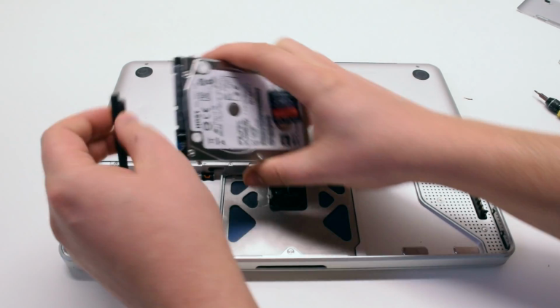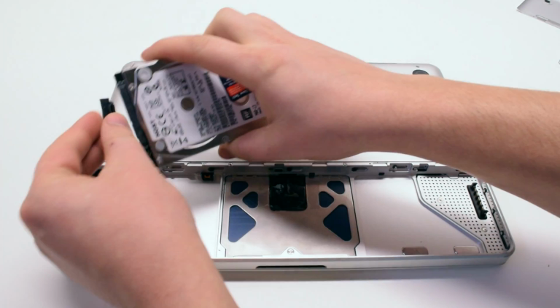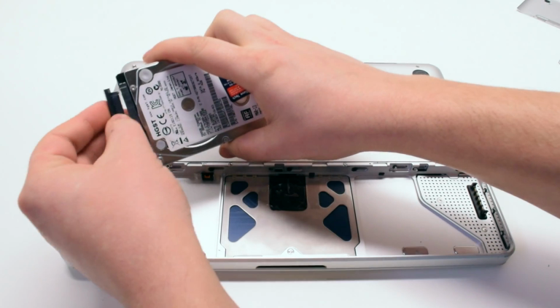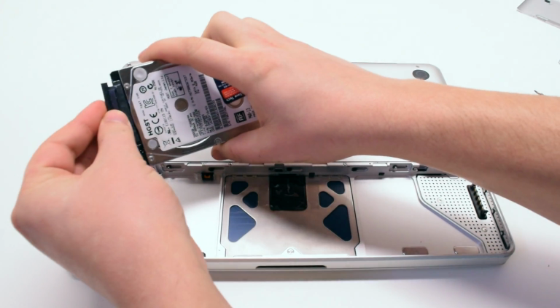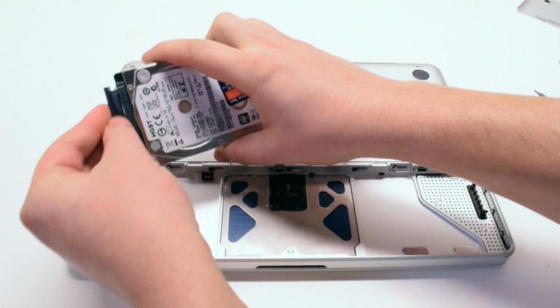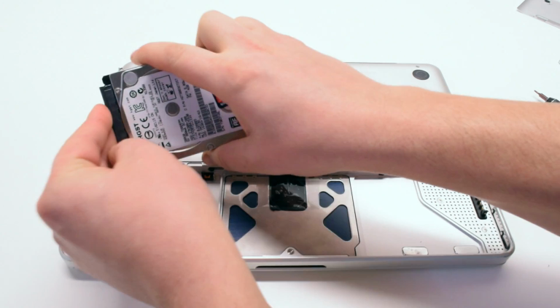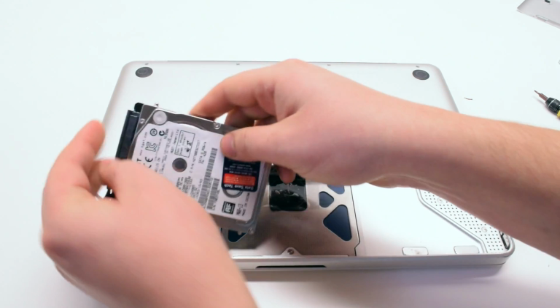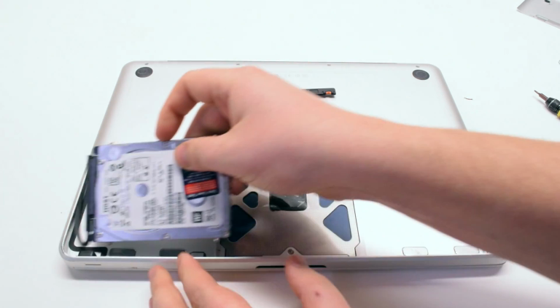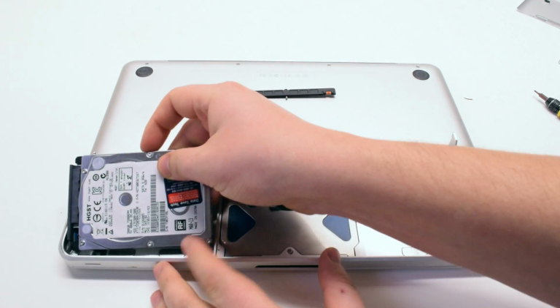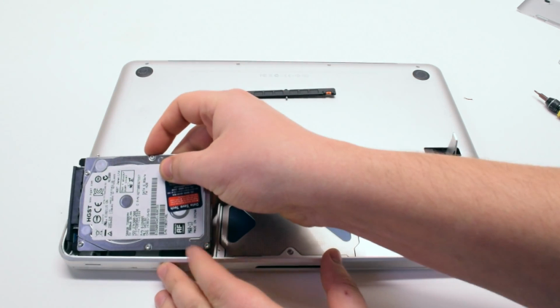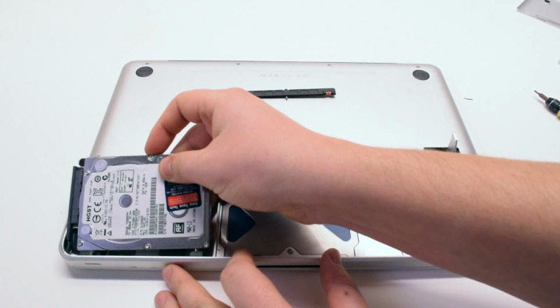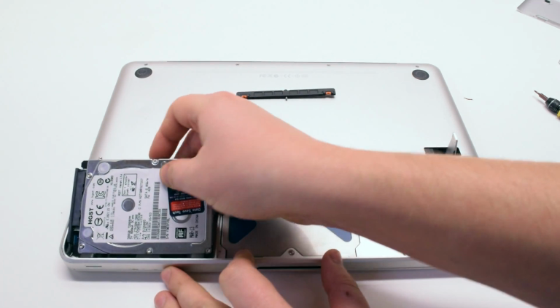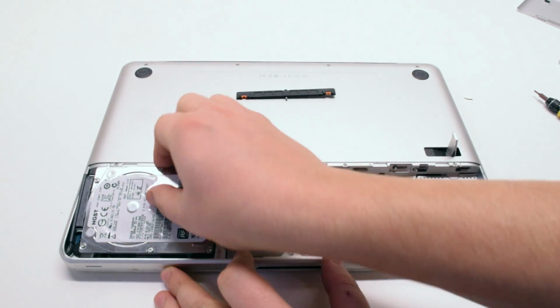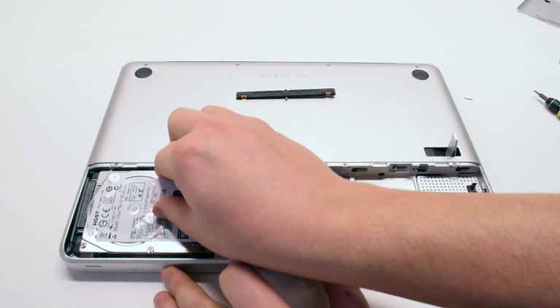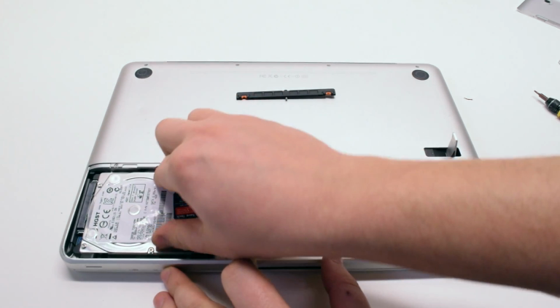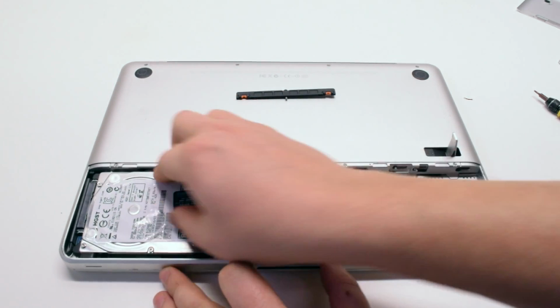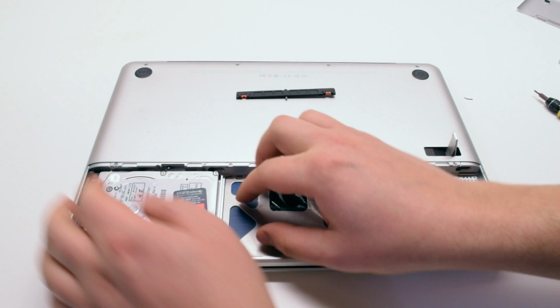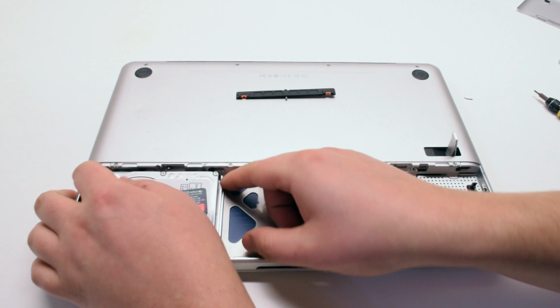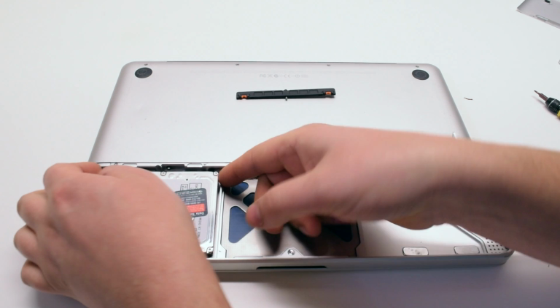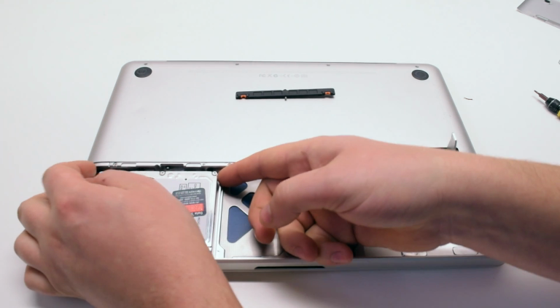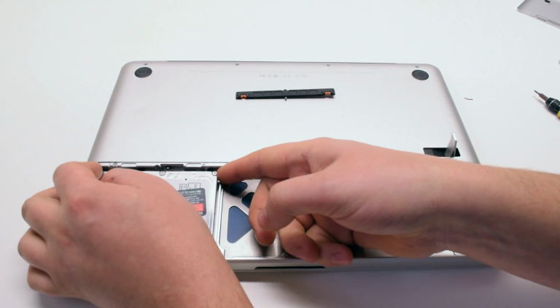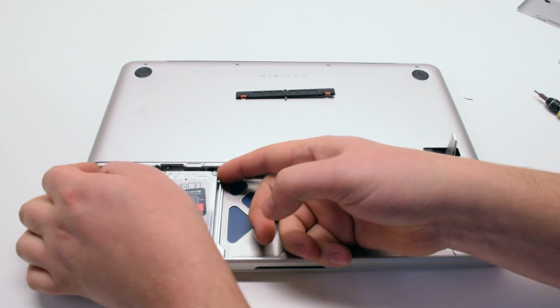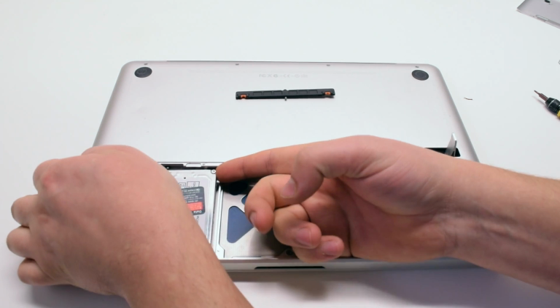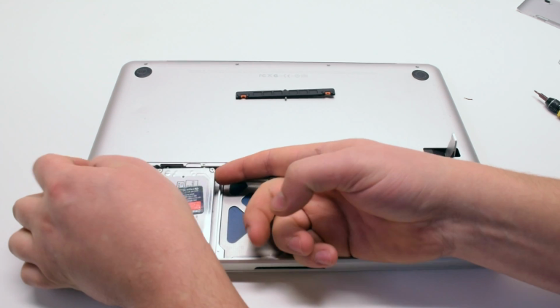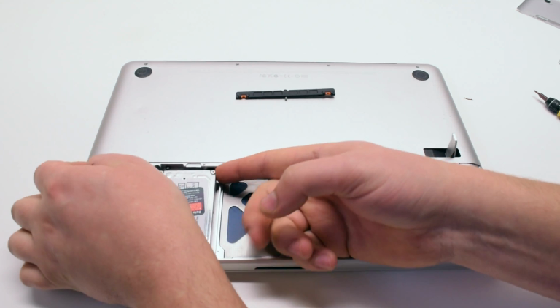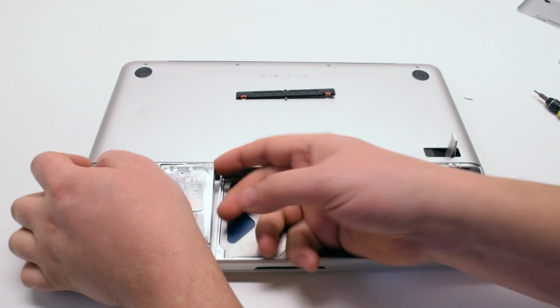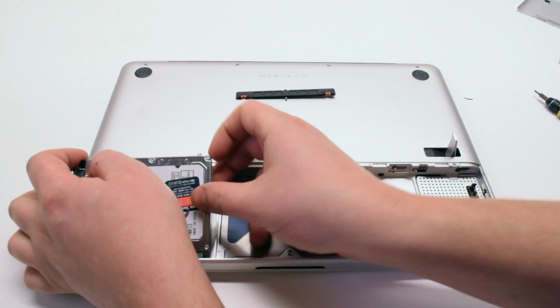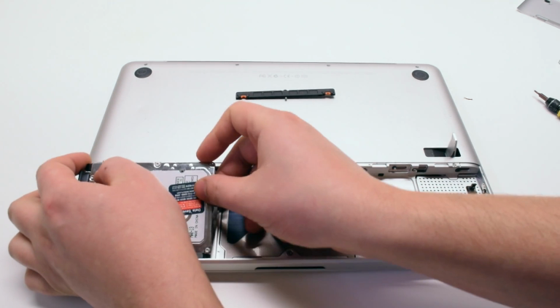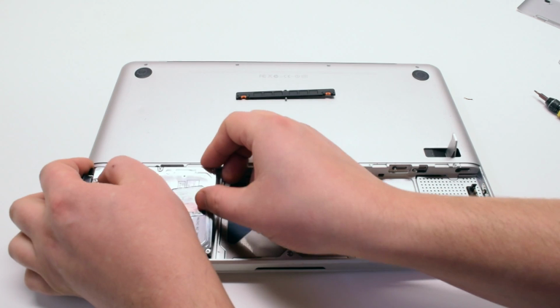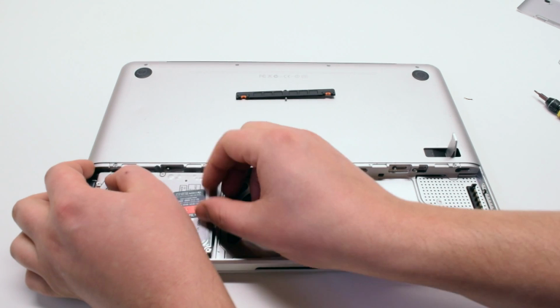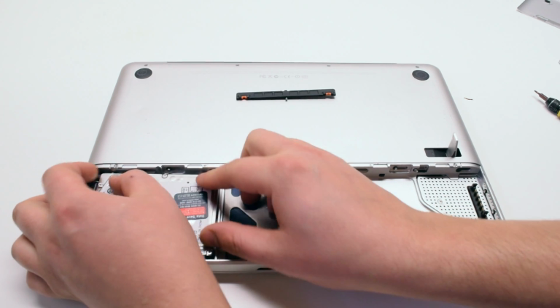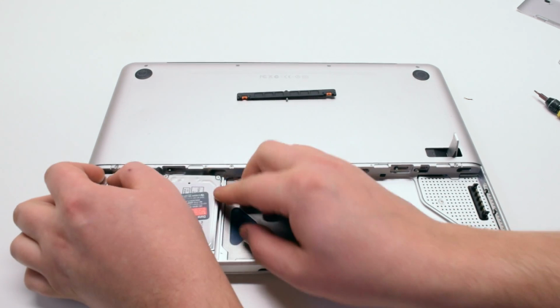Reconnect your new hard drive with the SATA cable and place it into the hard drive socket. Make sure to take your time and position it correctly into the socket so that it fits right into the slot.